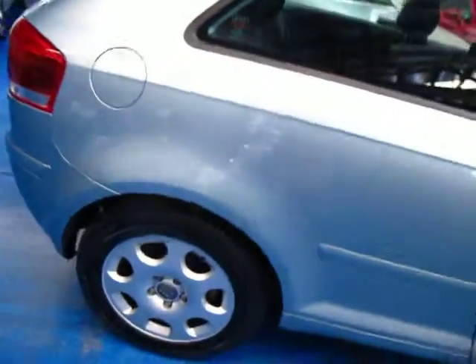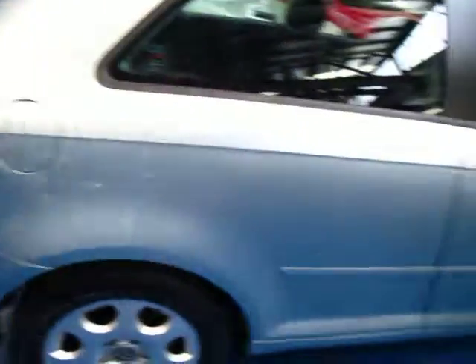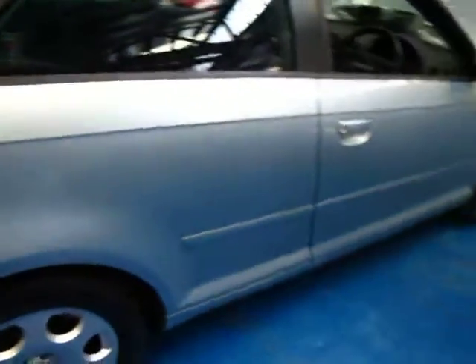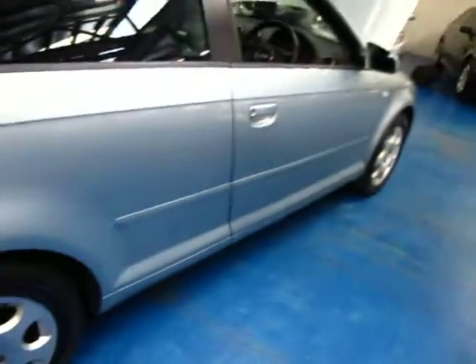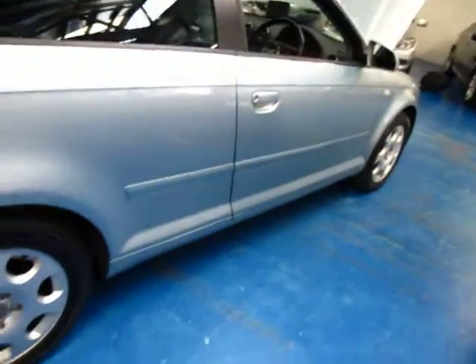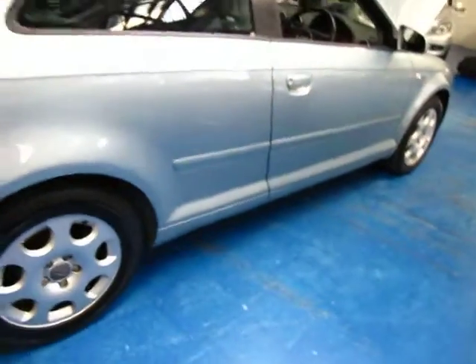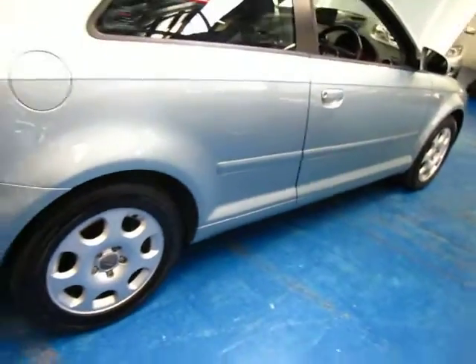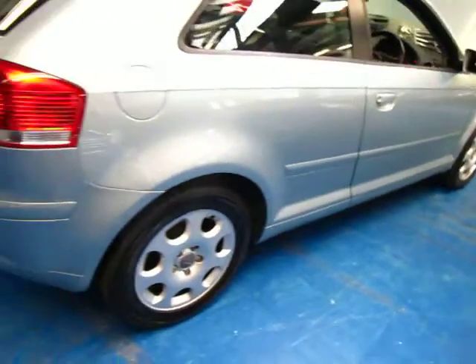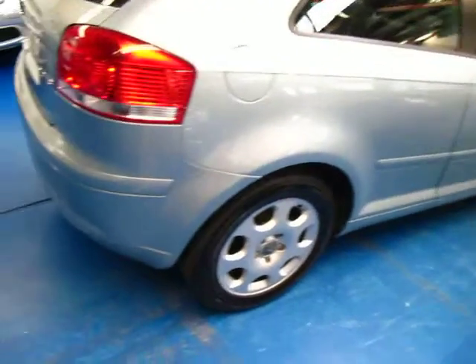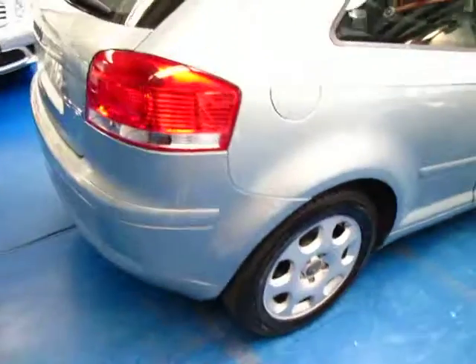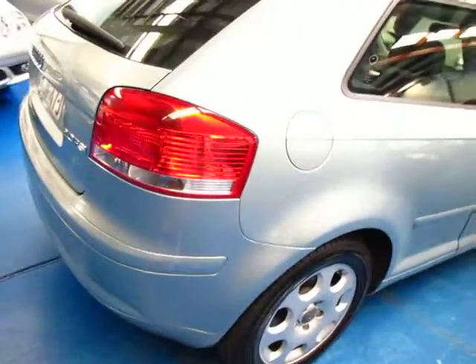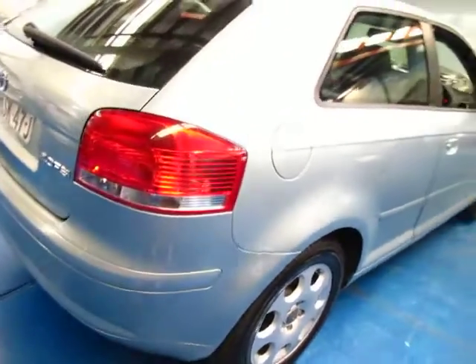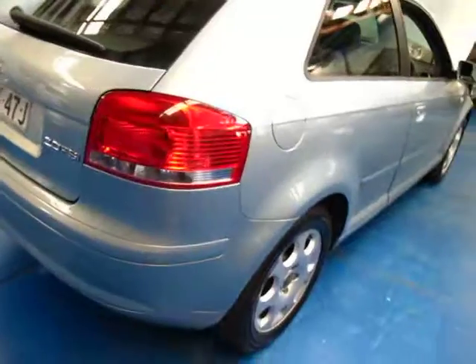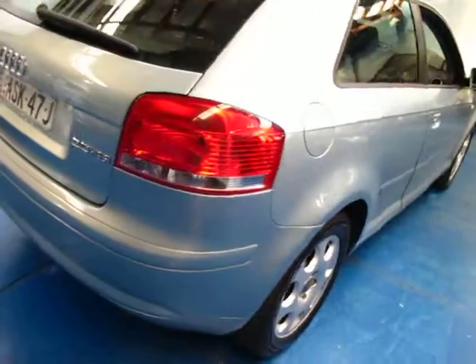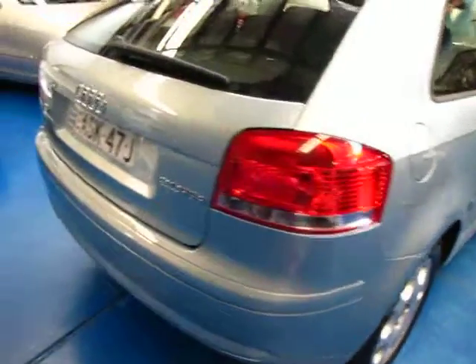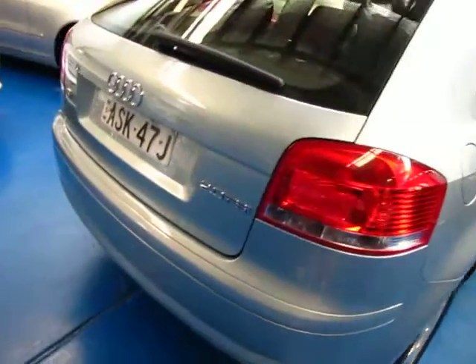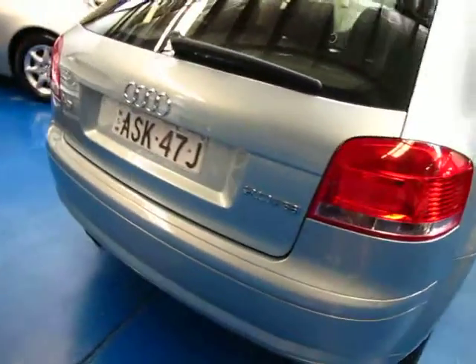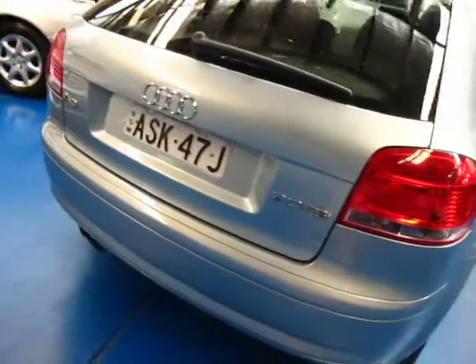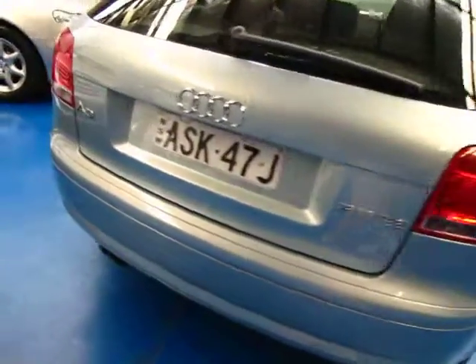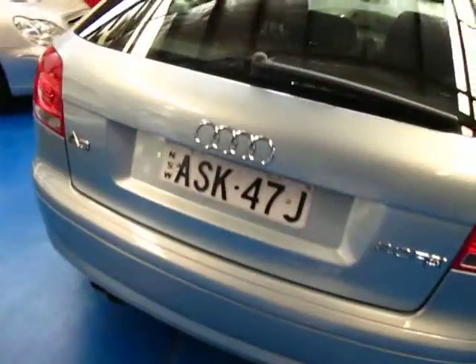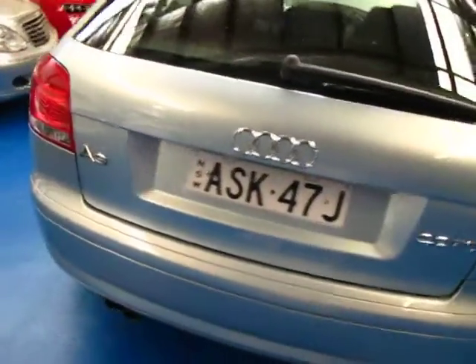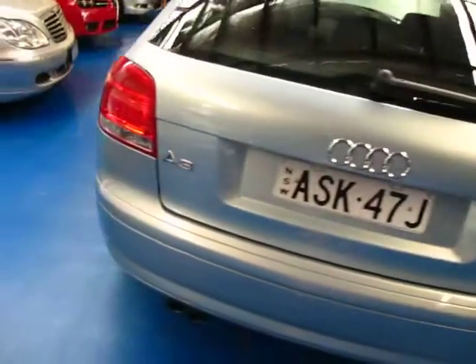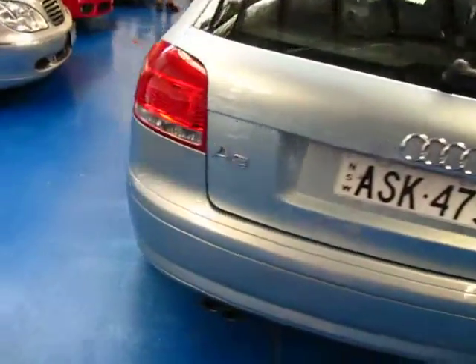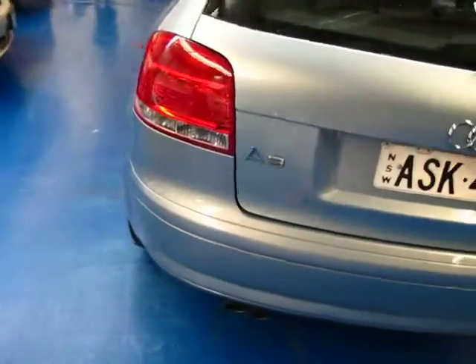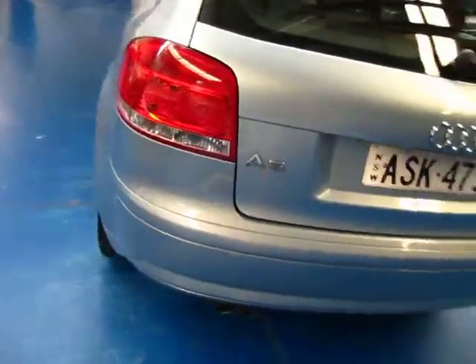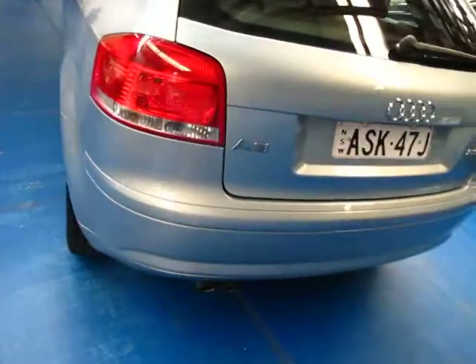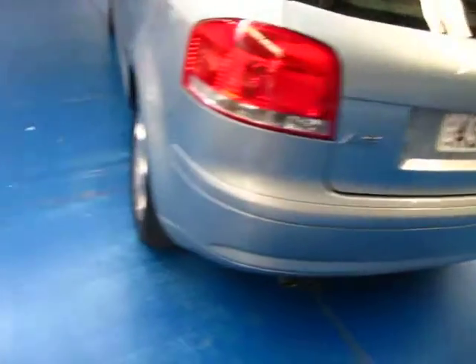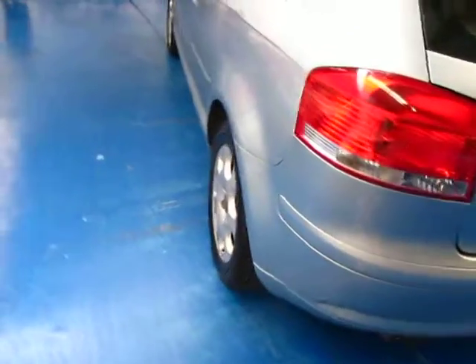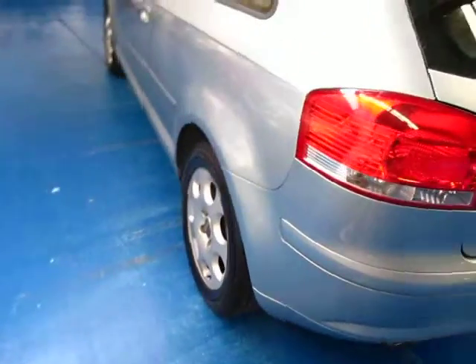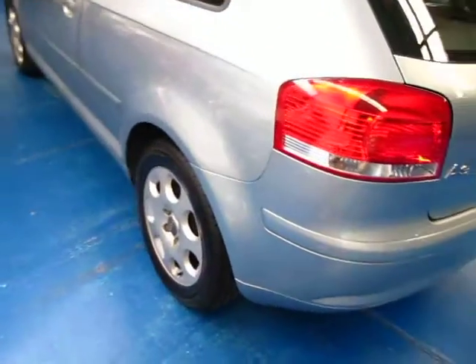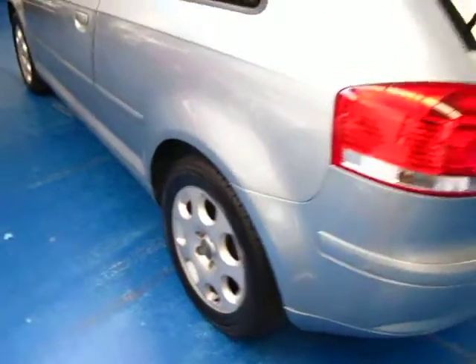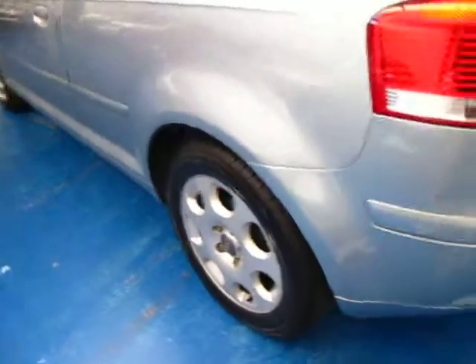Little three-door hatchbacks look great. The diamond sort of powdery blue looks really nice — it's a silvery blue metallic colour. The 2.0-litre FSI basically stands for the injection system that's in the car. It's not the little 1.6-litre.